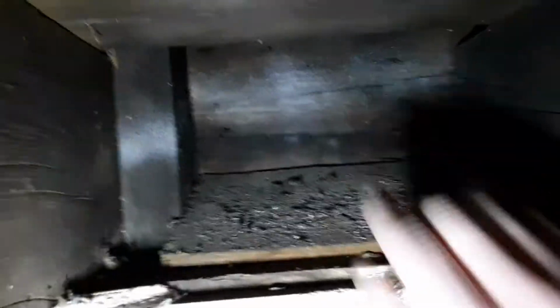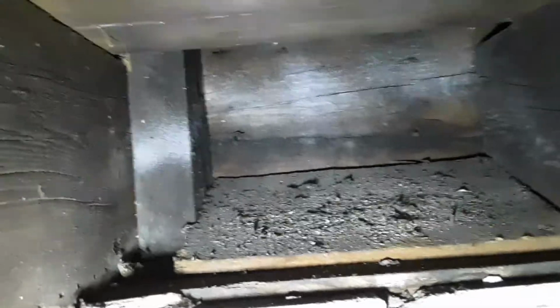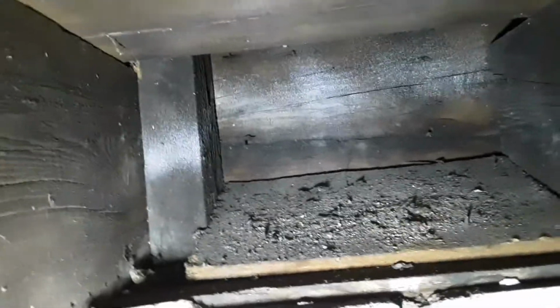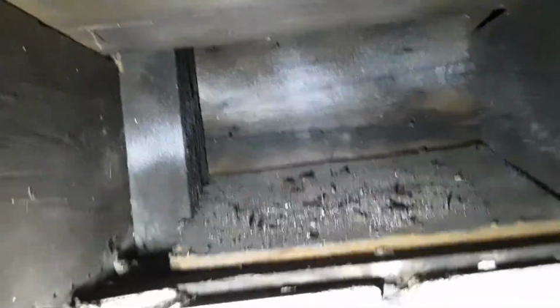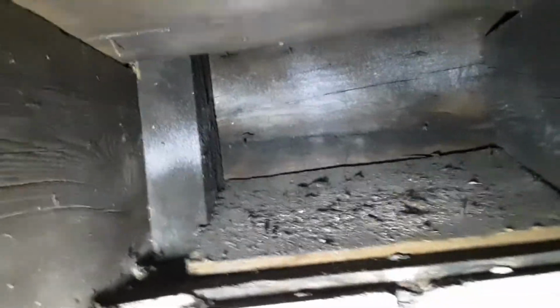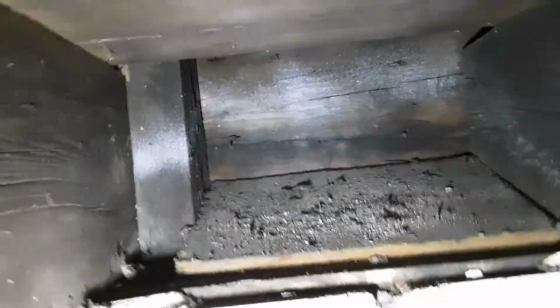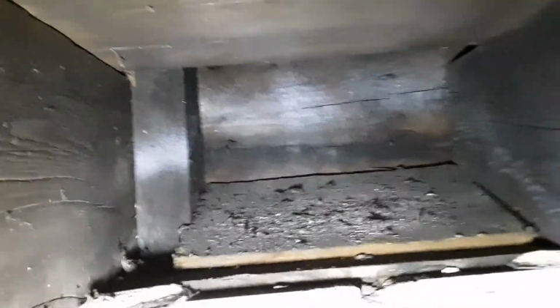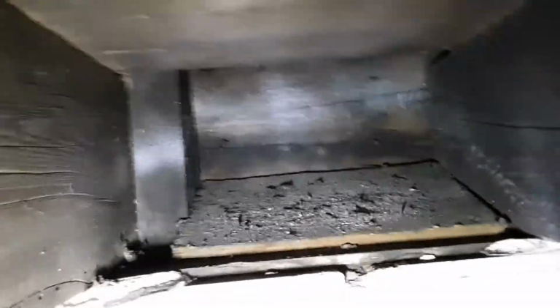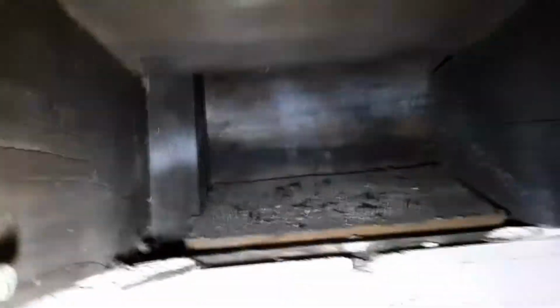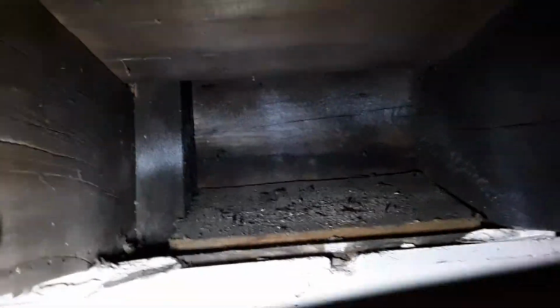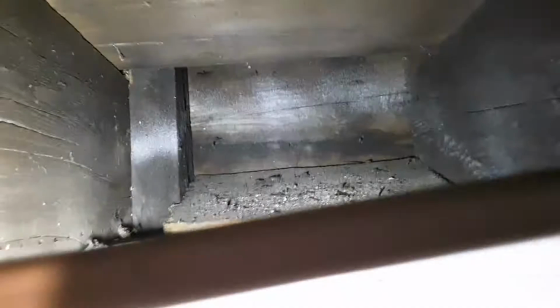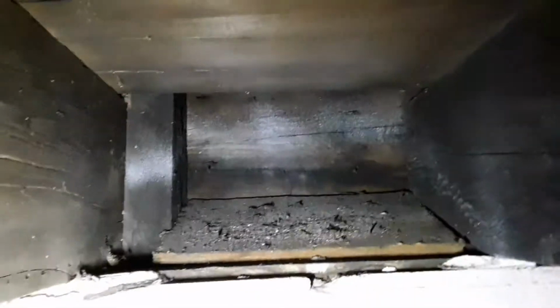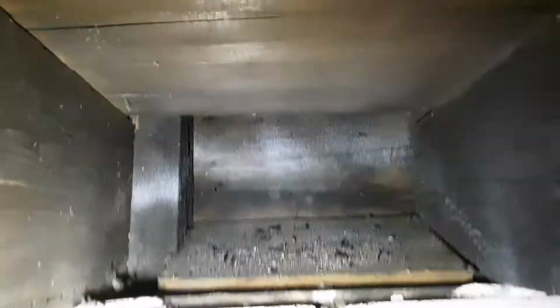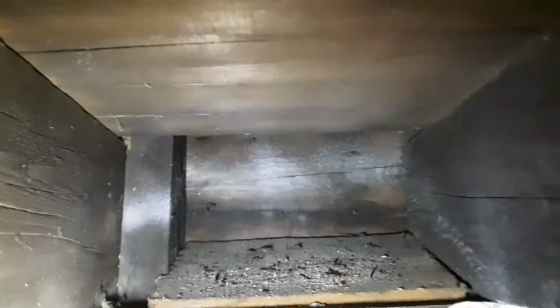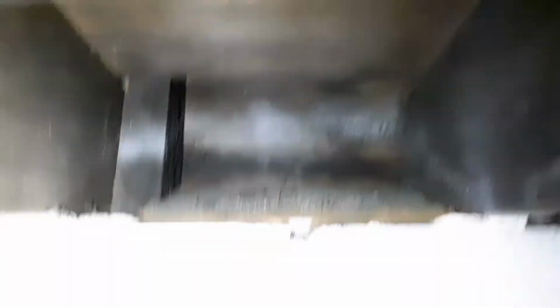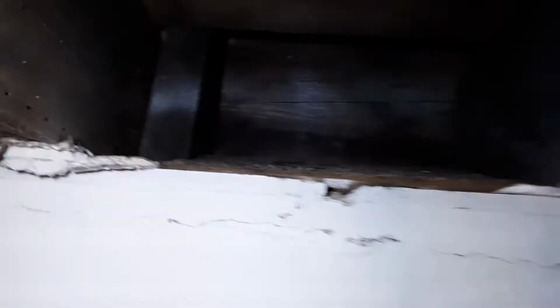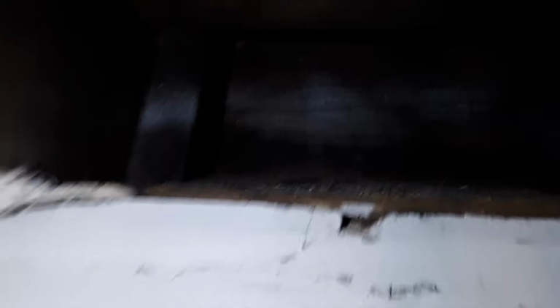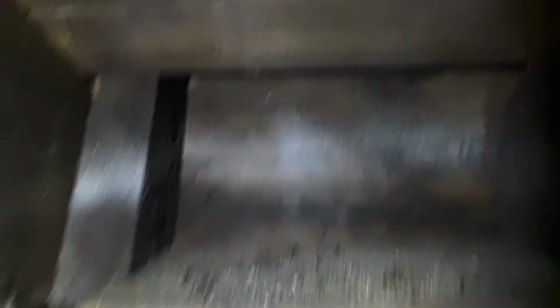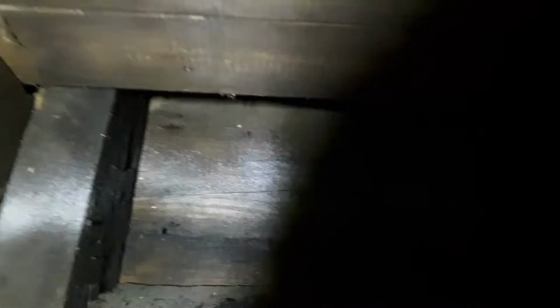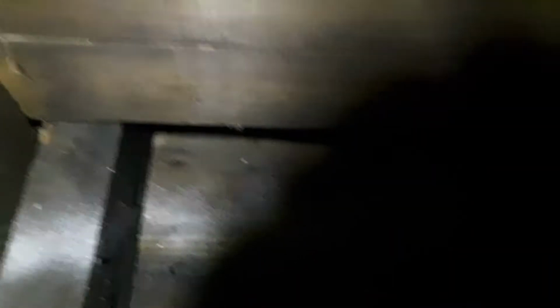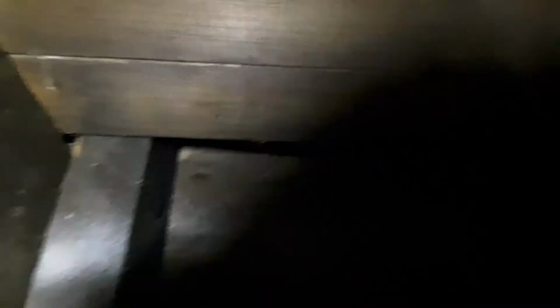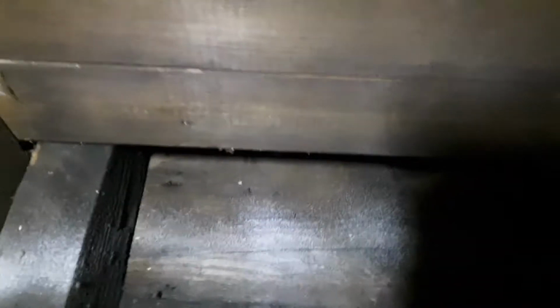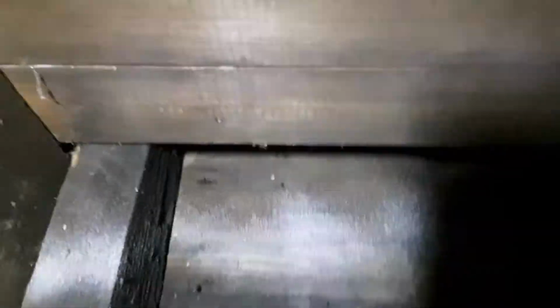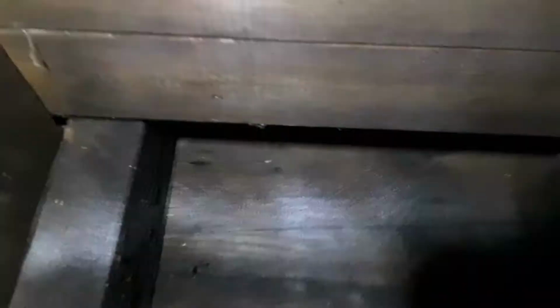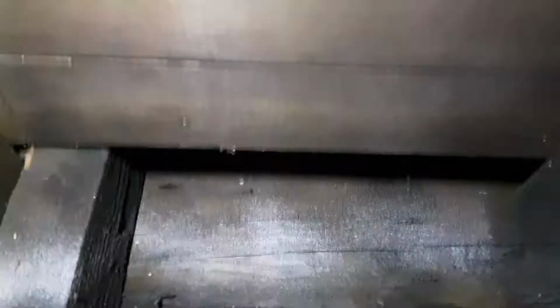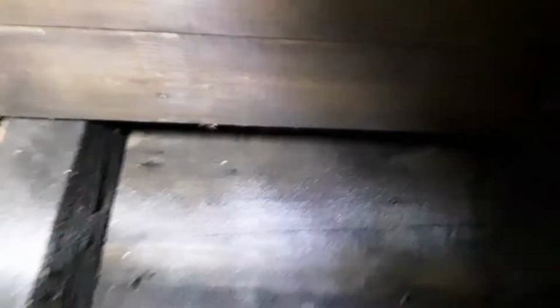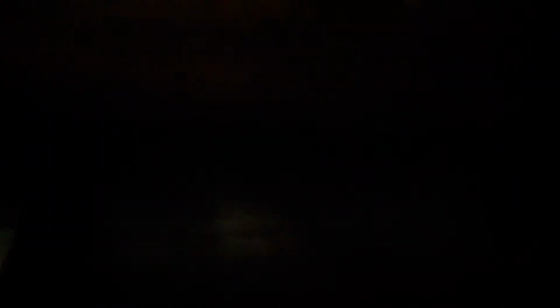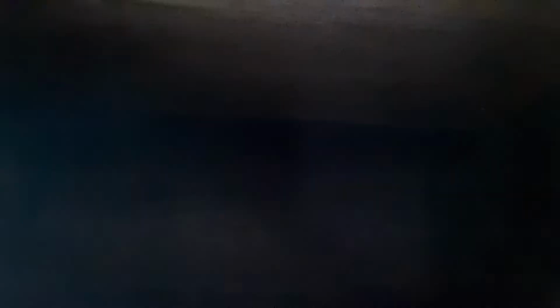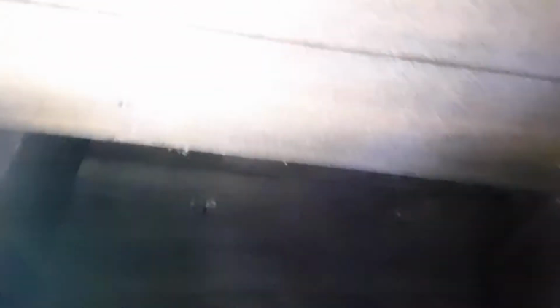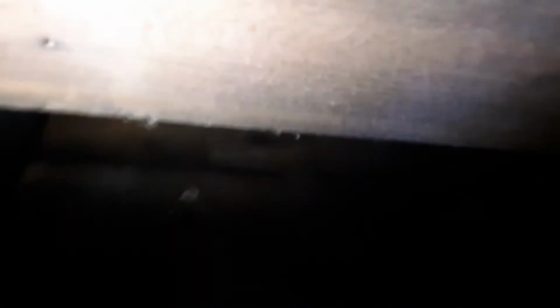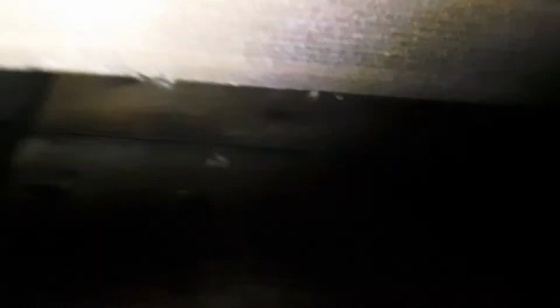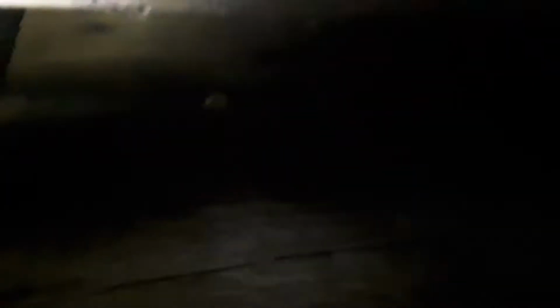Now I'm going to show you an example of what that internal wall looks like. You're going to be able to see the lath strips, the plaster, and also that it's missing insulation. Let me shine this light up in here.